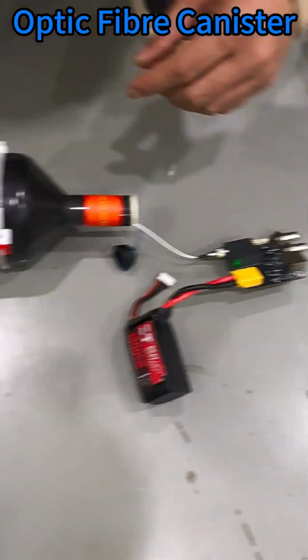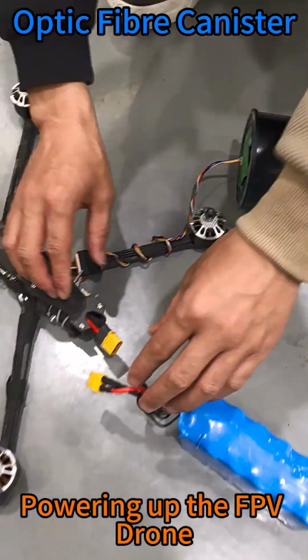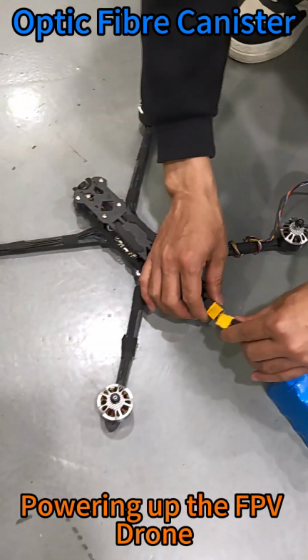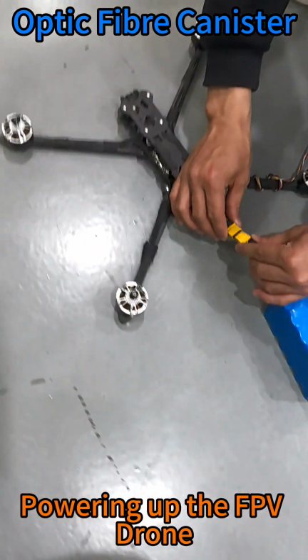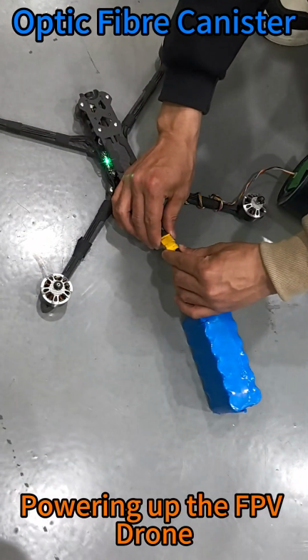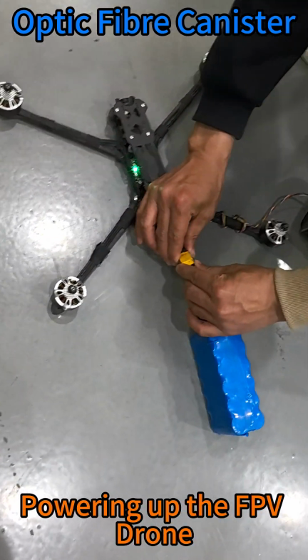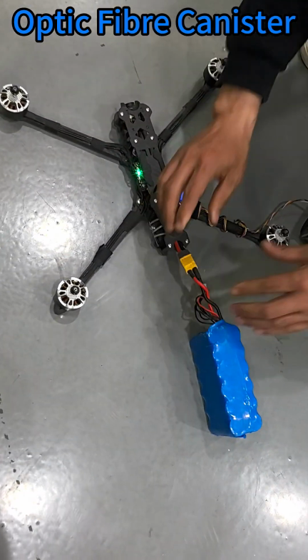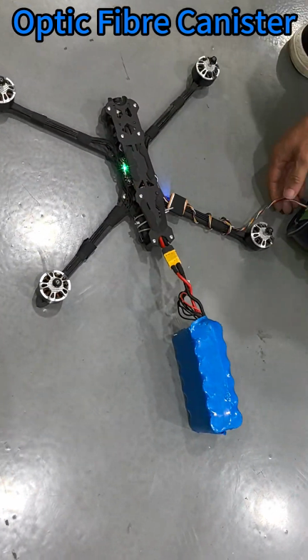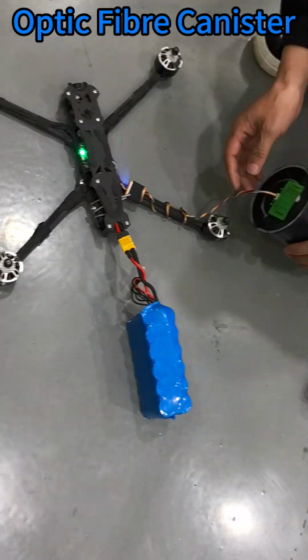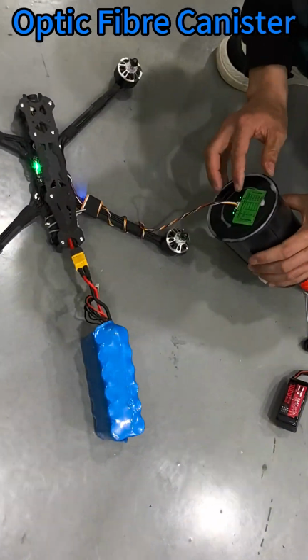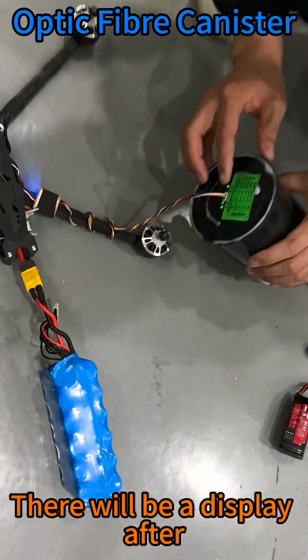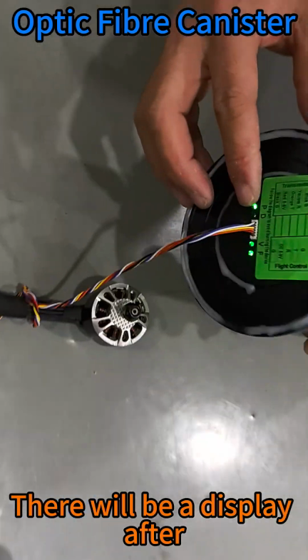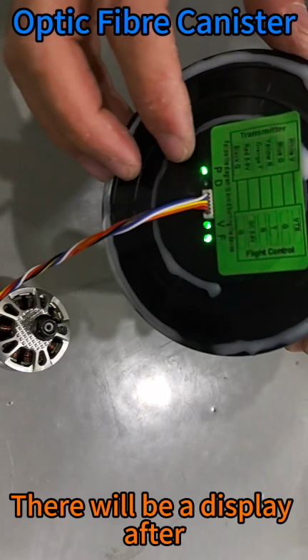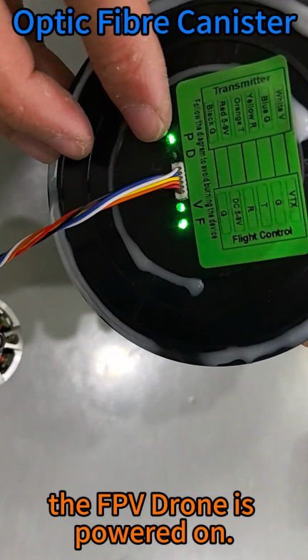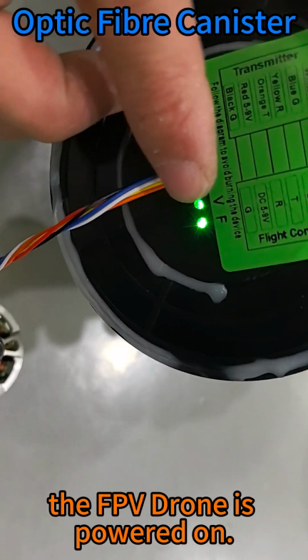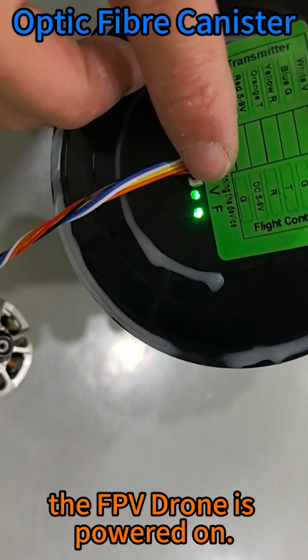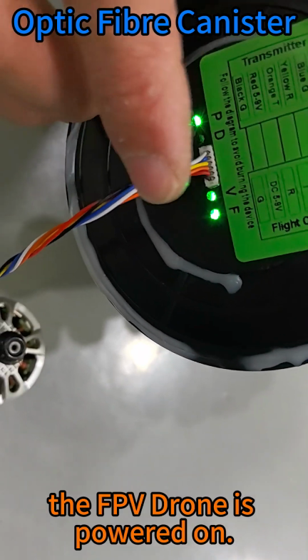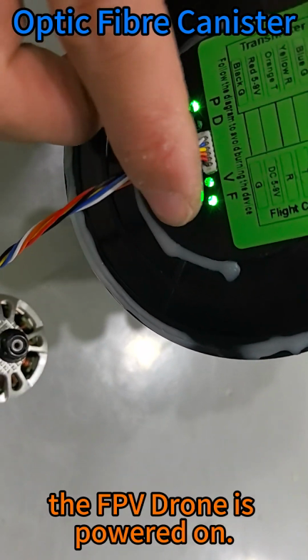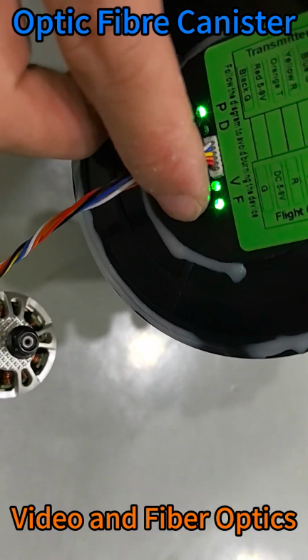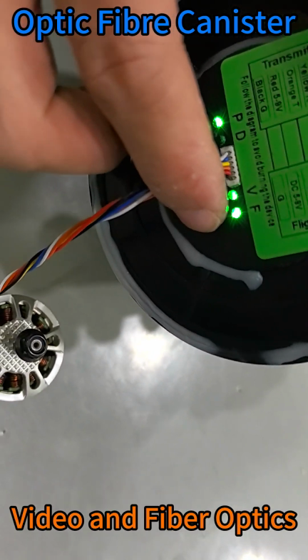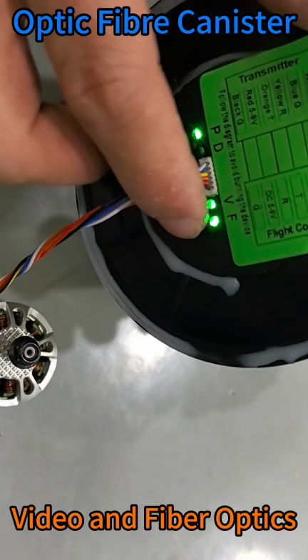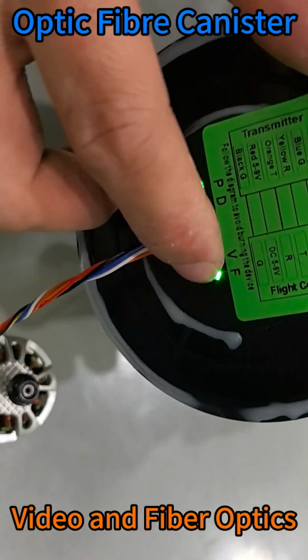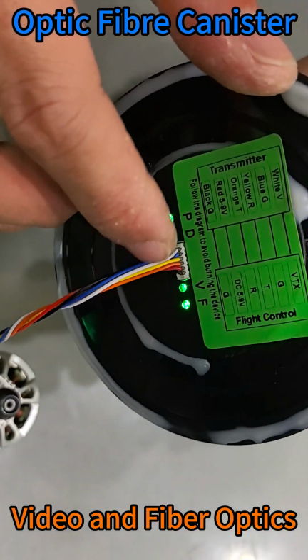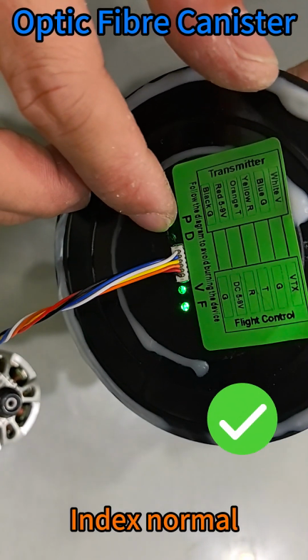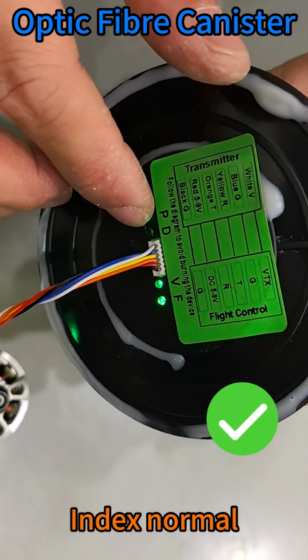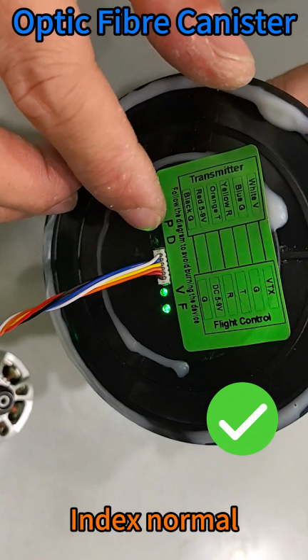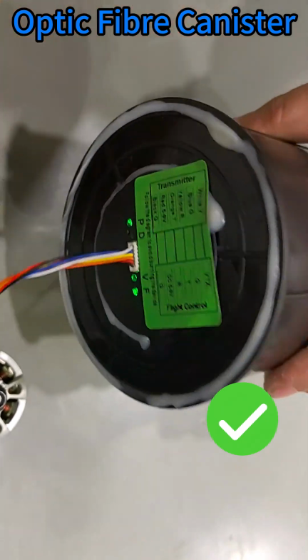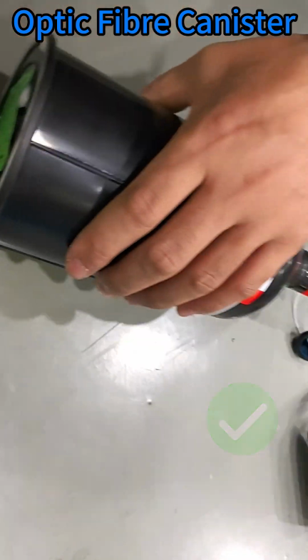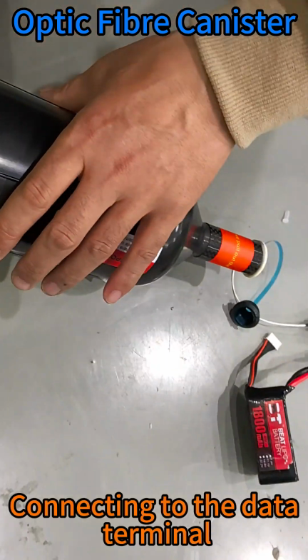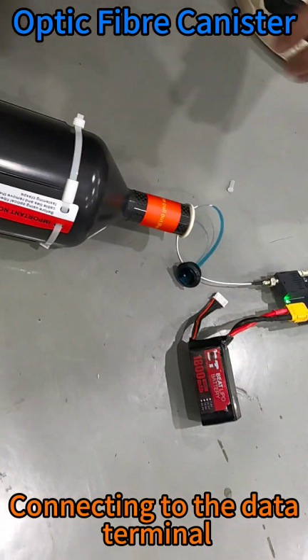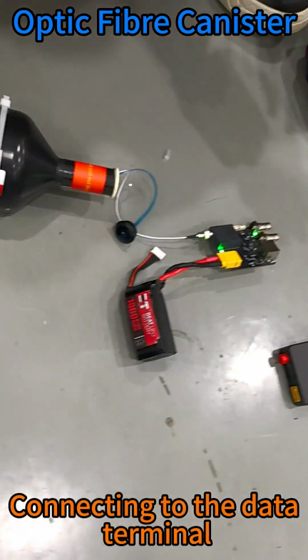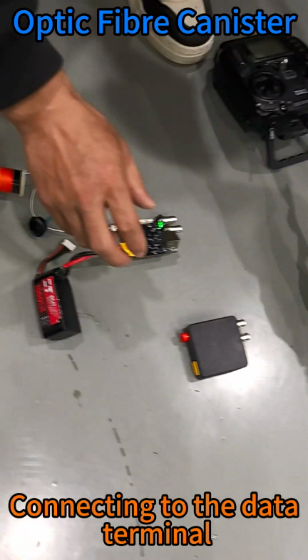Powering up the FPV drone. There will be a display after the FPV drone is powered on, showing video and fiber optics. Index reads normal.